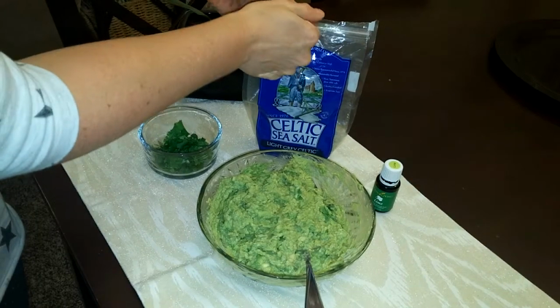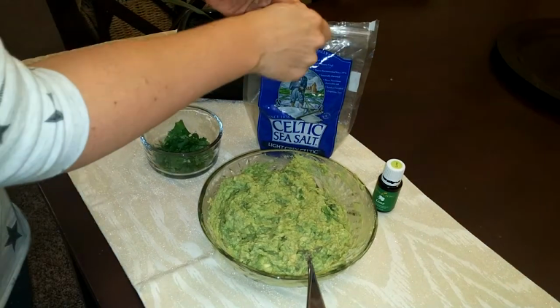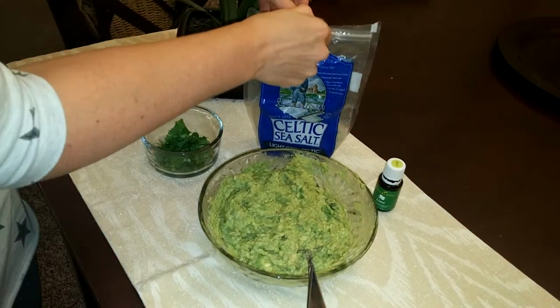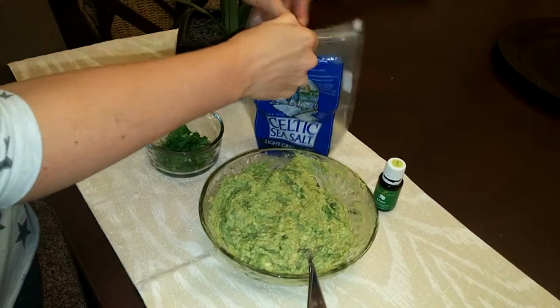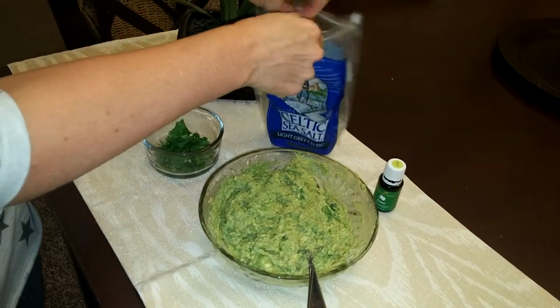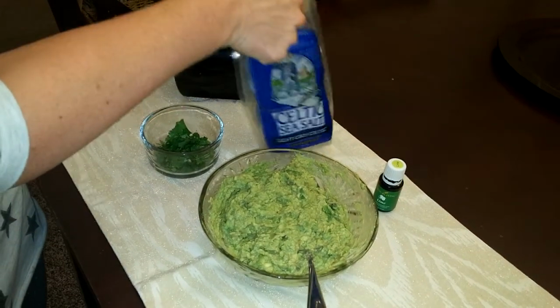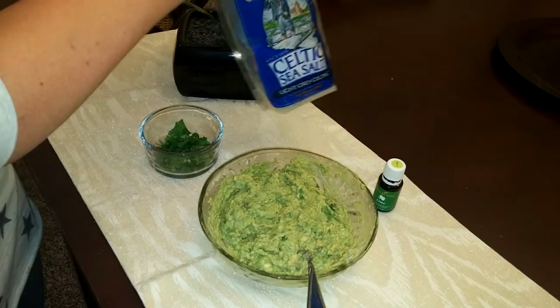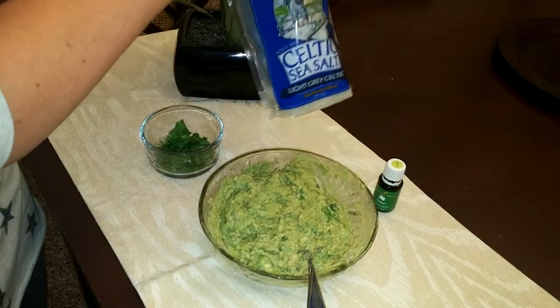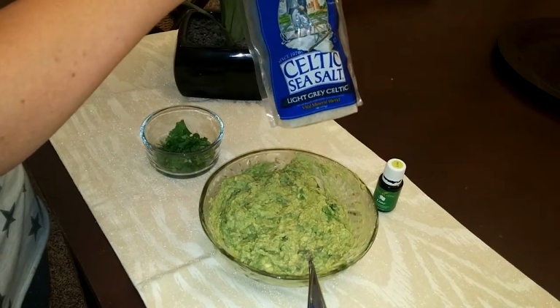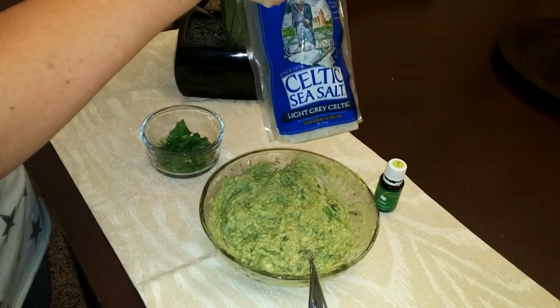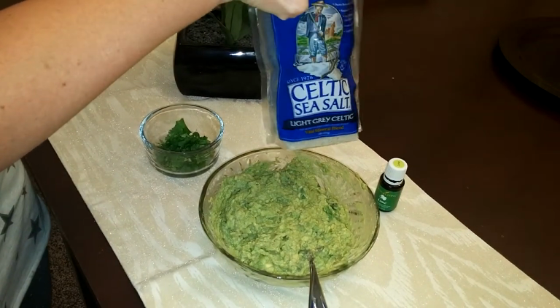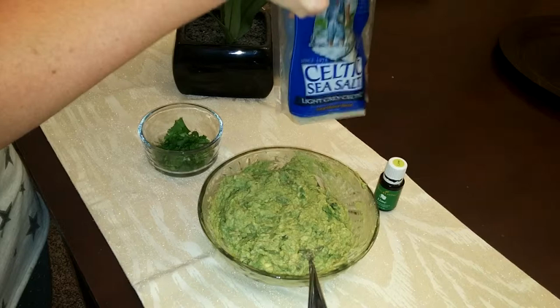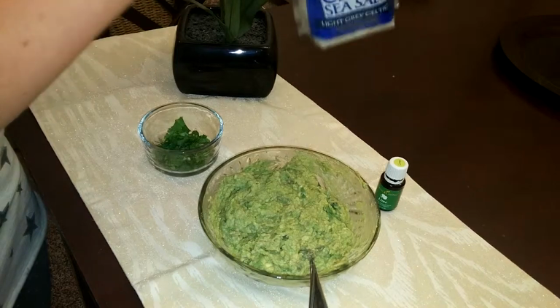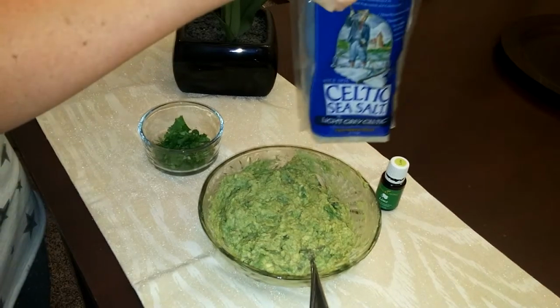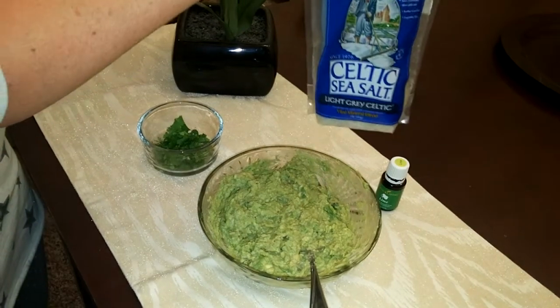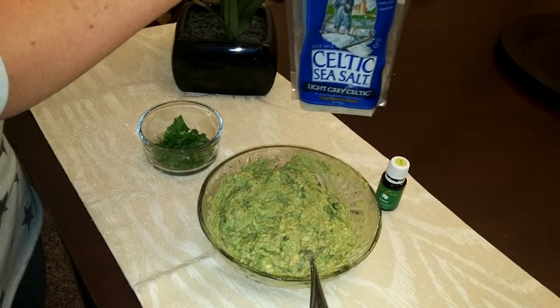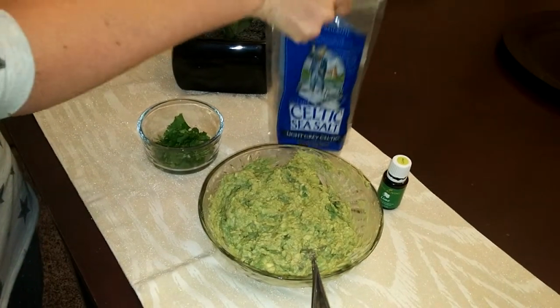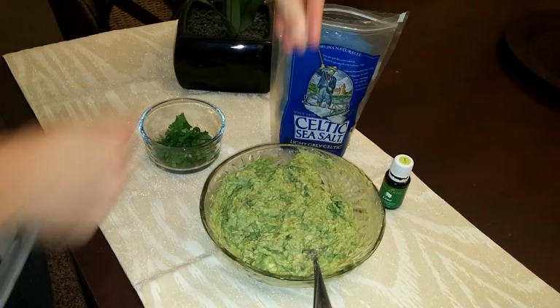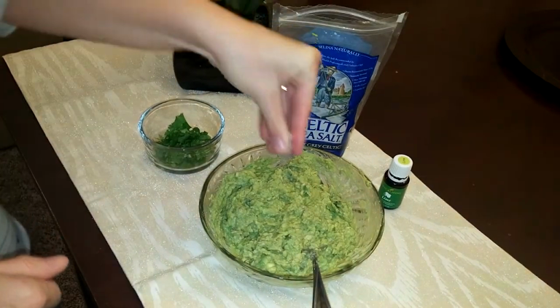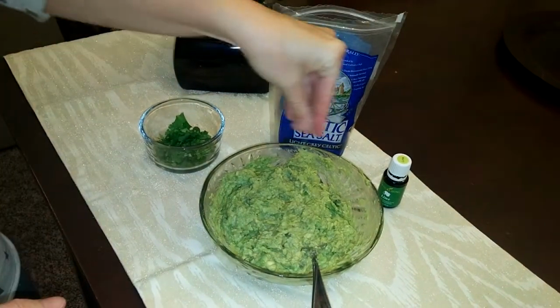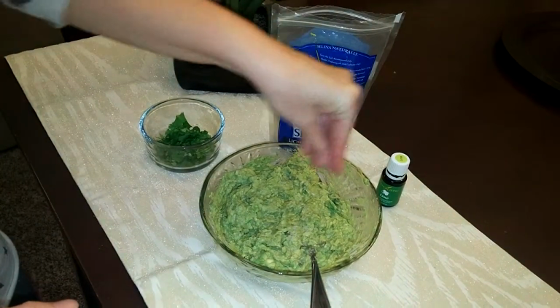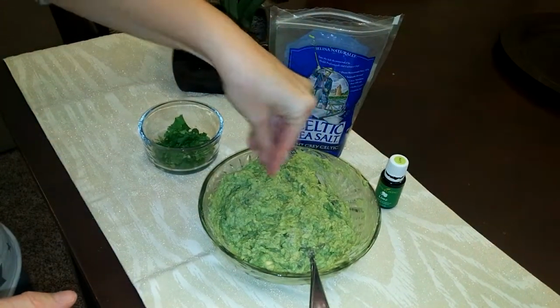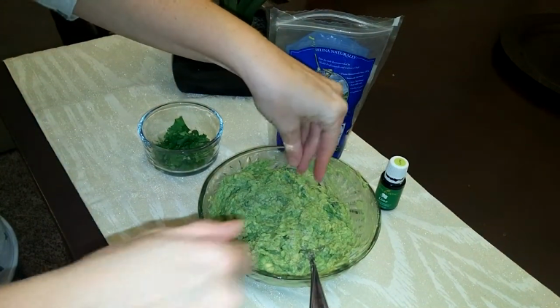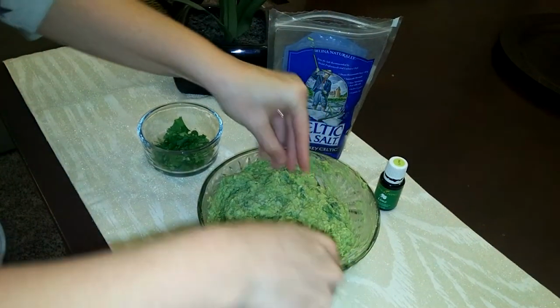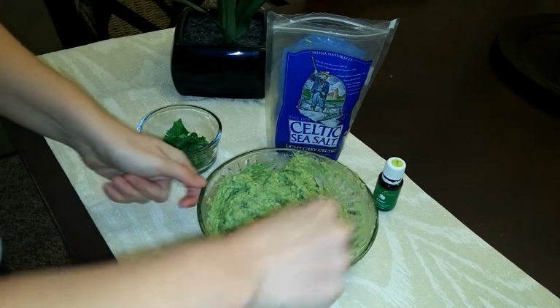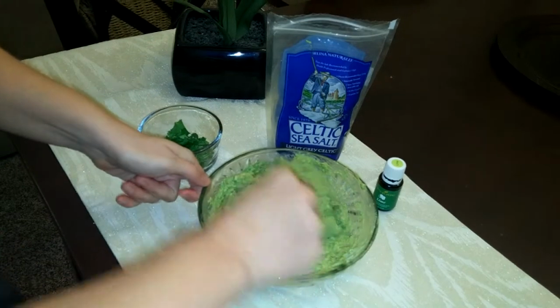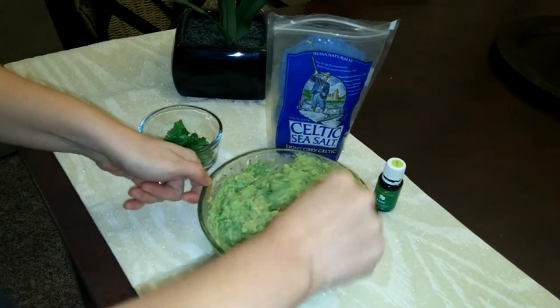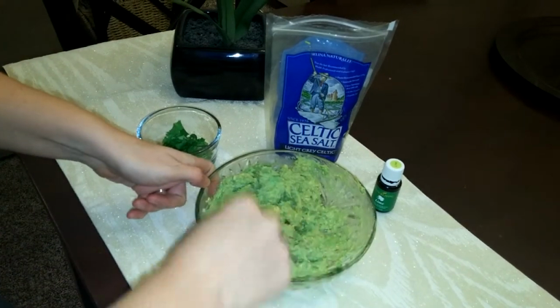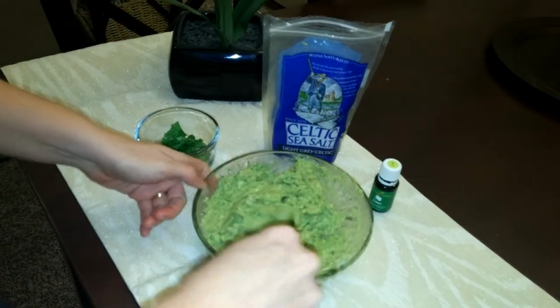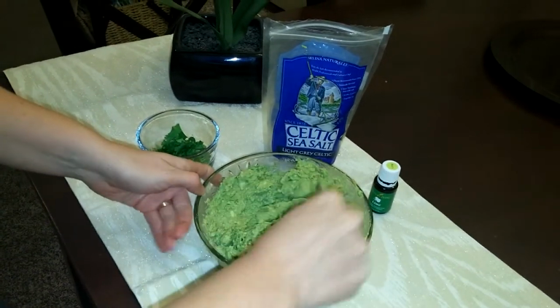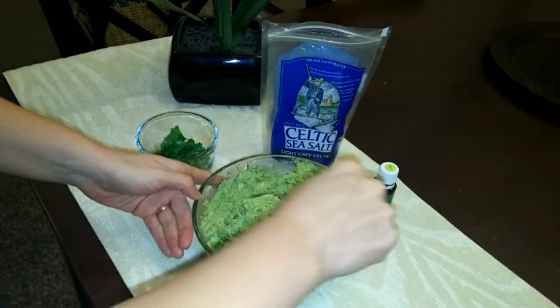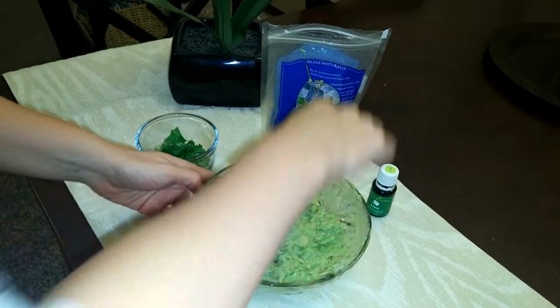And then you just add a pinch — I like to use Celtic sea salt, it's light gray — and you just add a sprinkle around, and that sea salt gives it an added flavor enhancement.